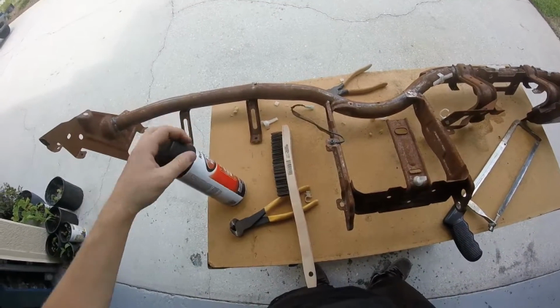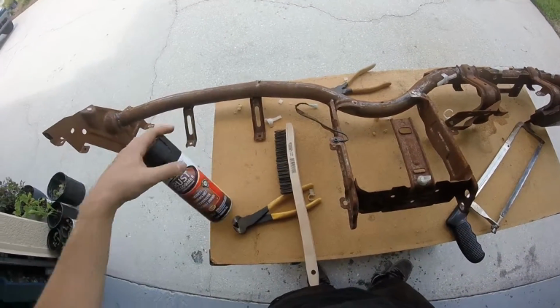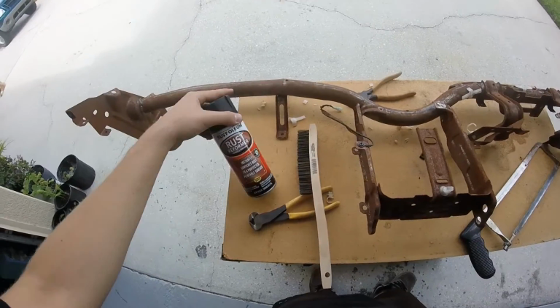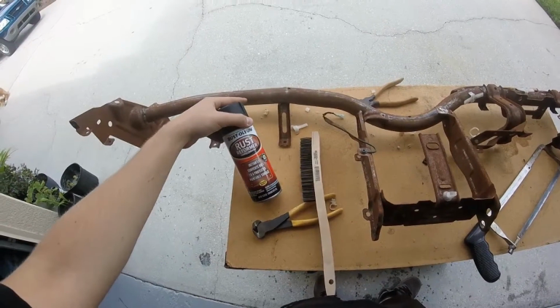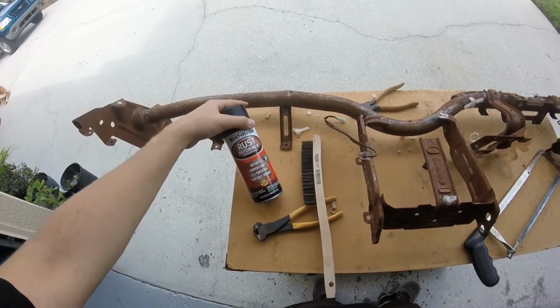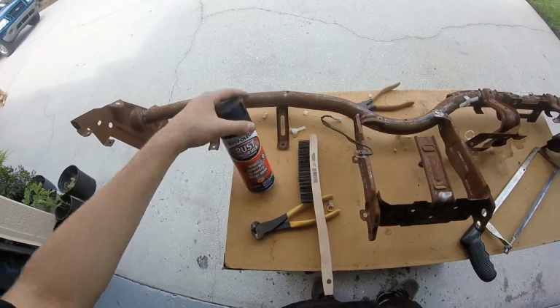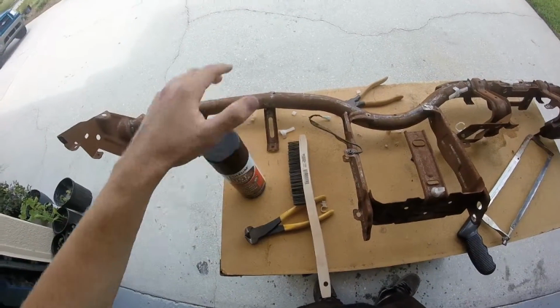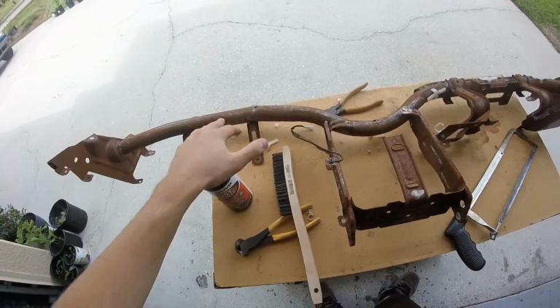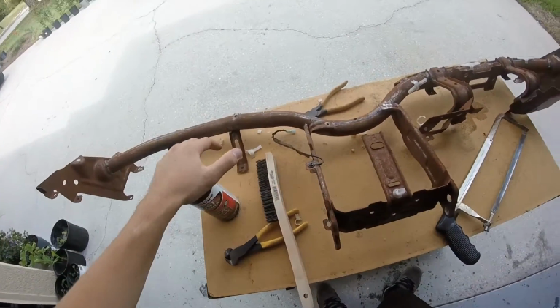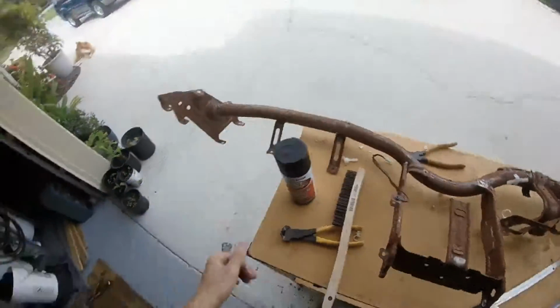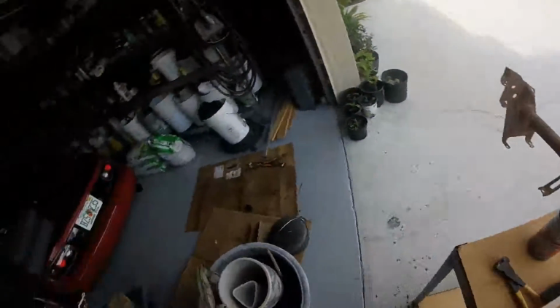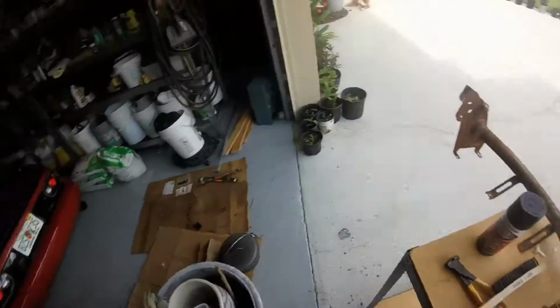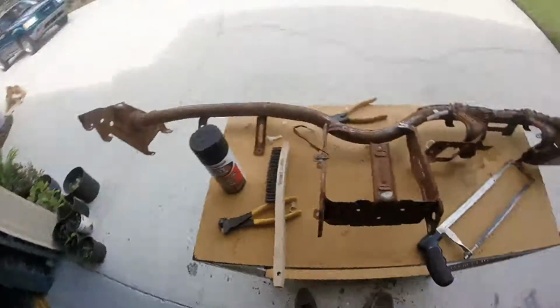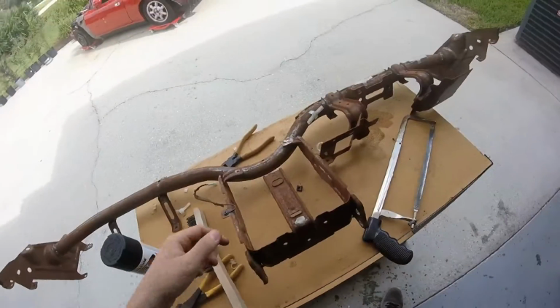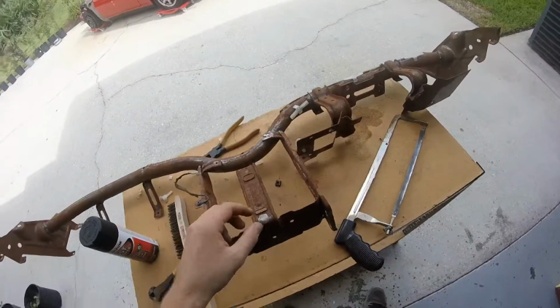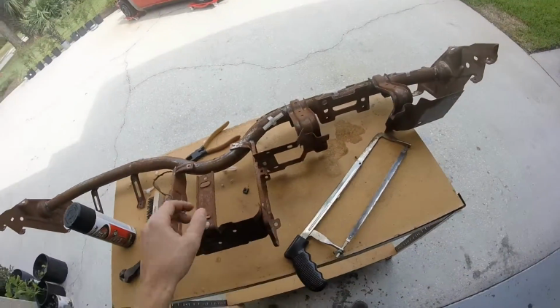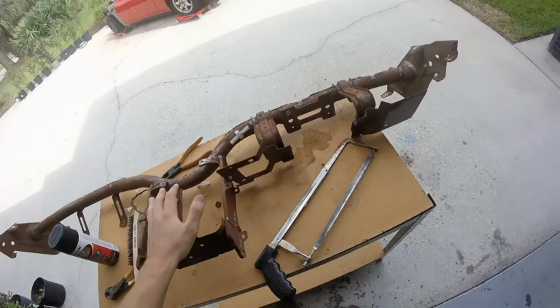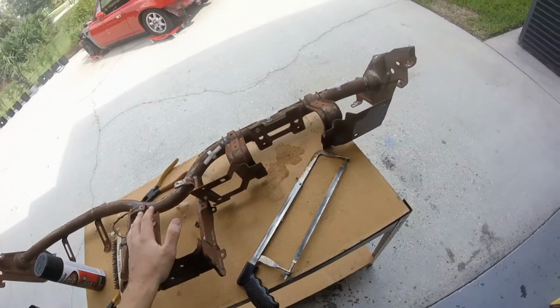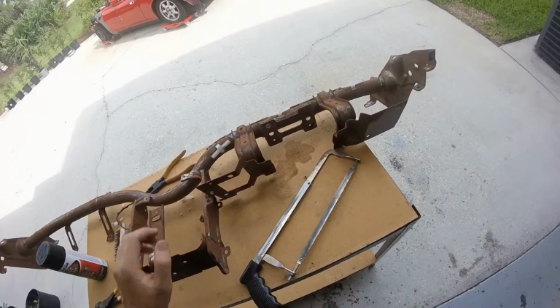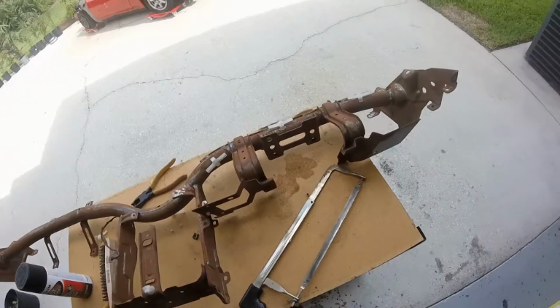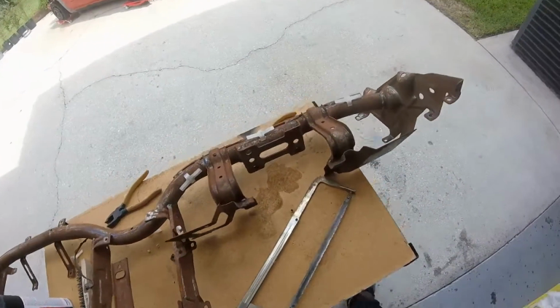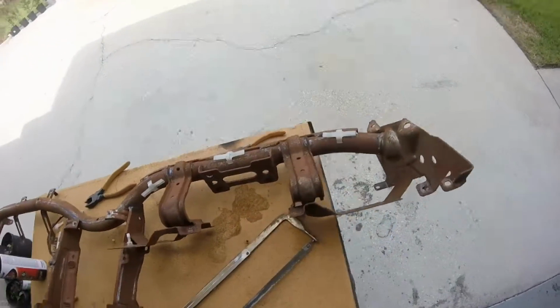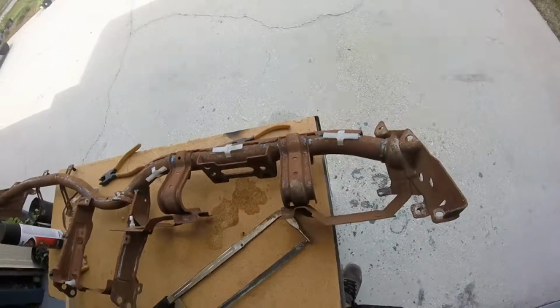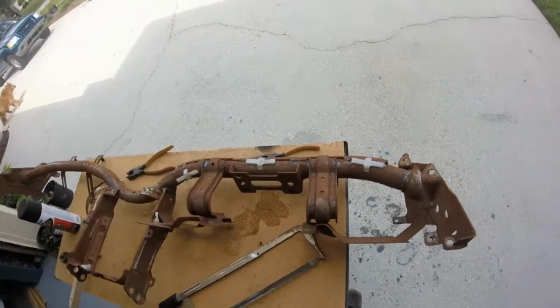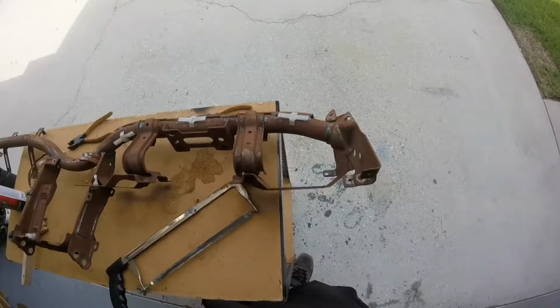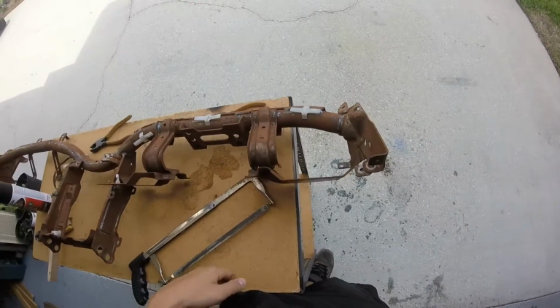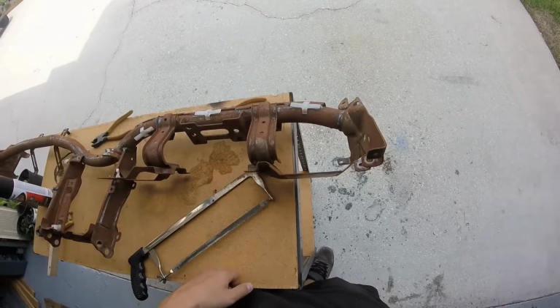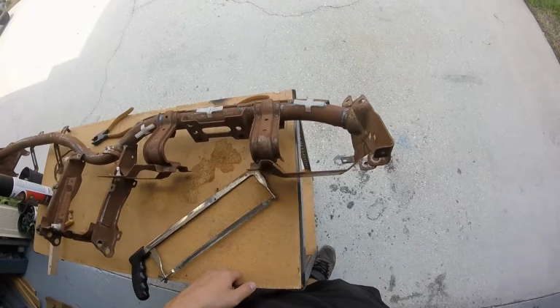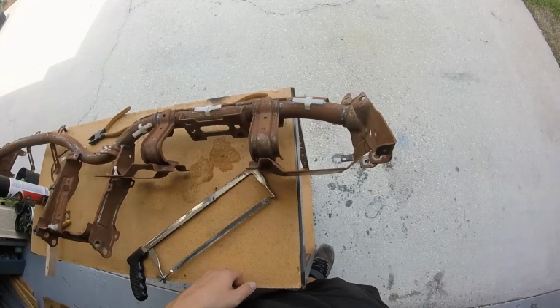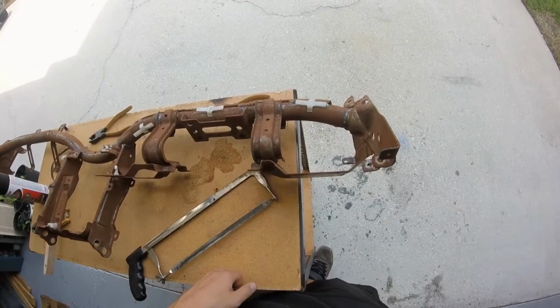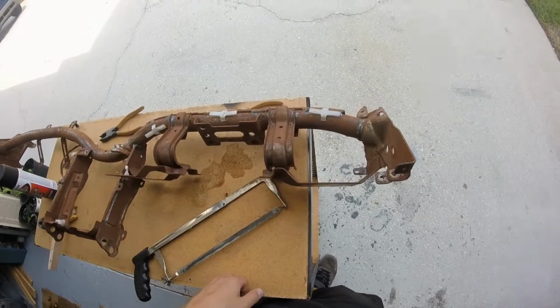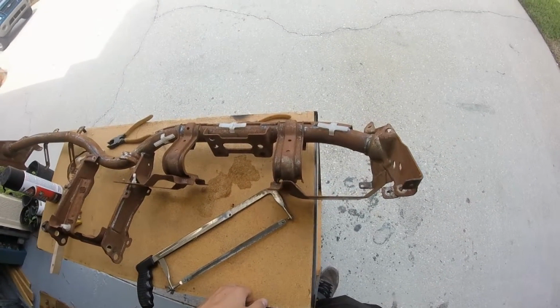I got some rust reformer. I'm going to spray over it with some black paint that I have, so we'll hopefully have a decent looking black bar for the inside of the car.